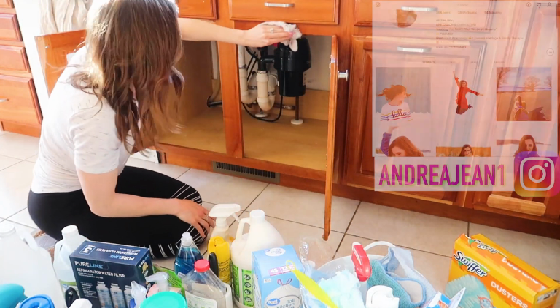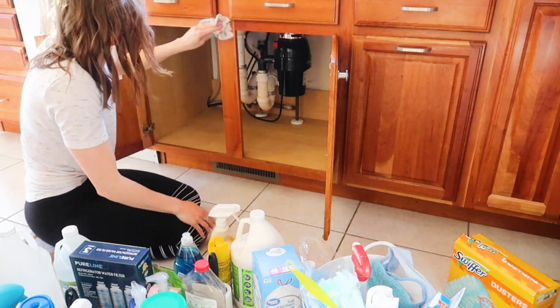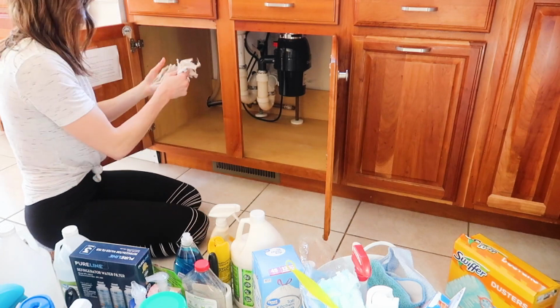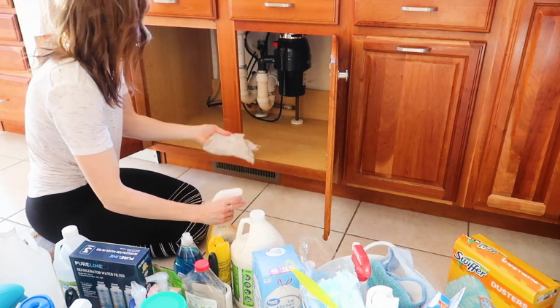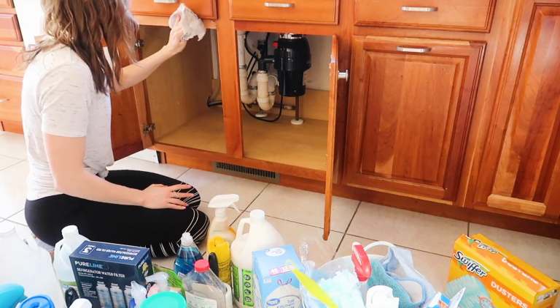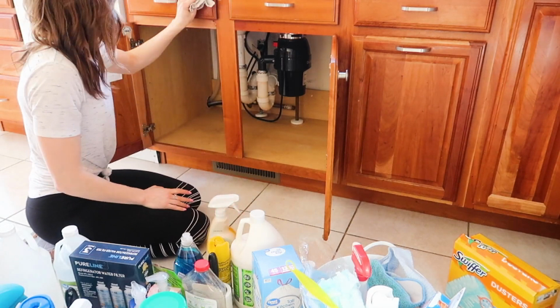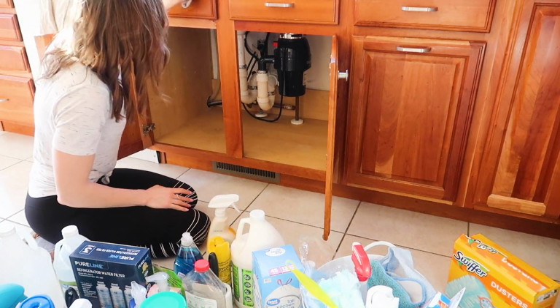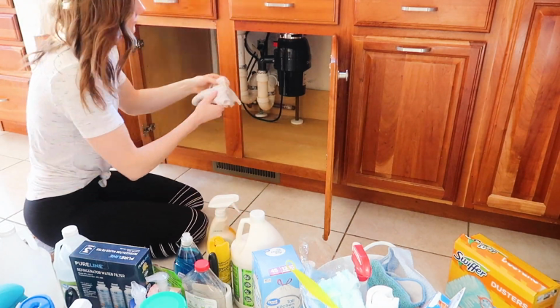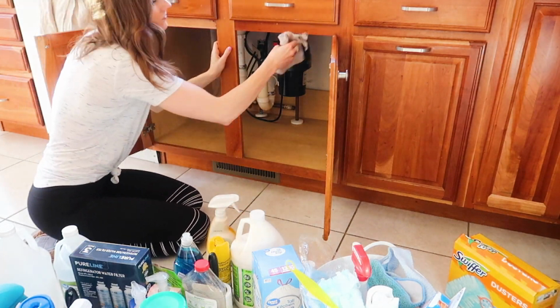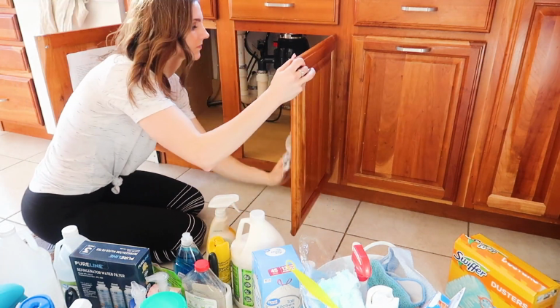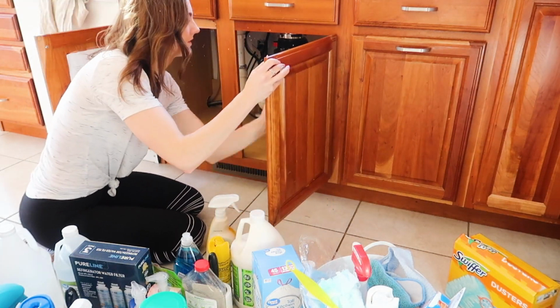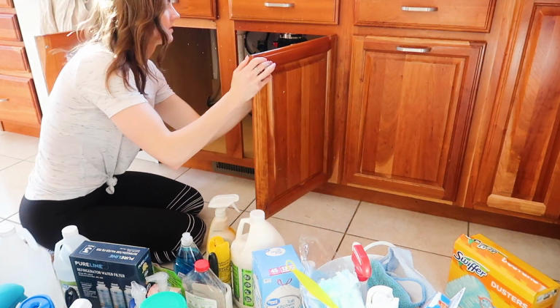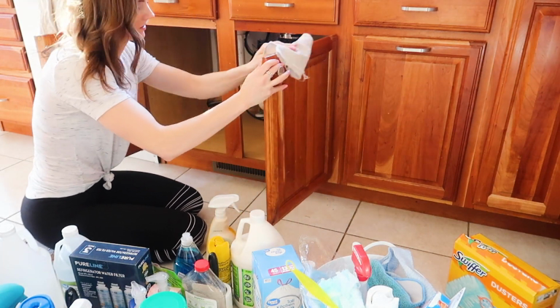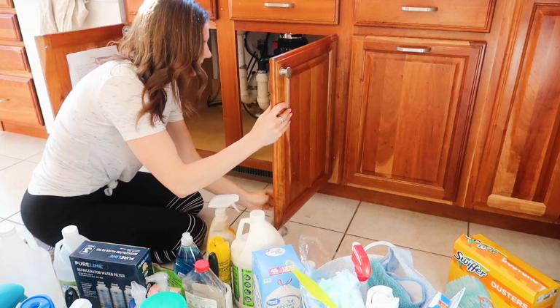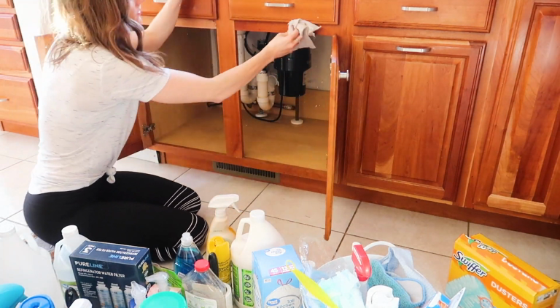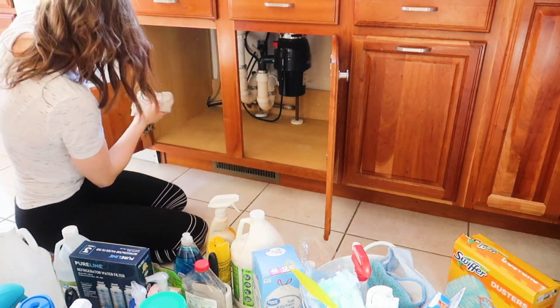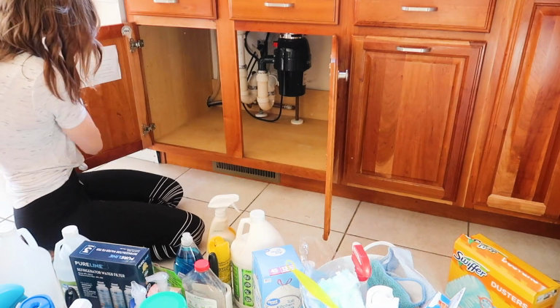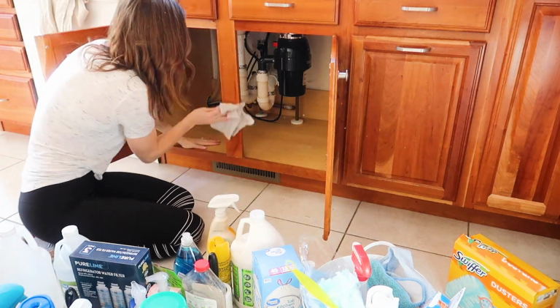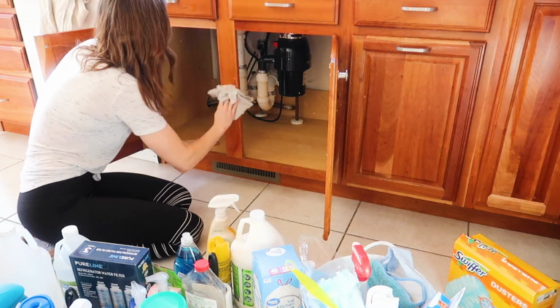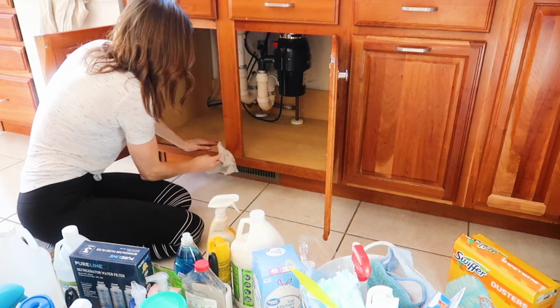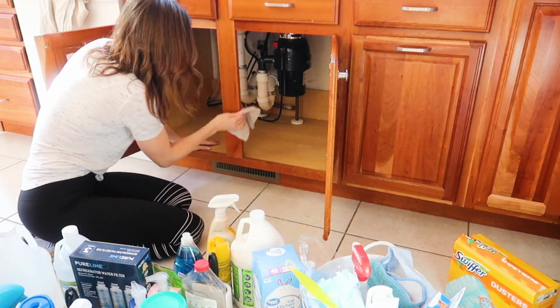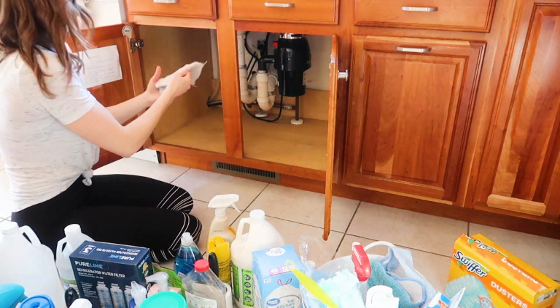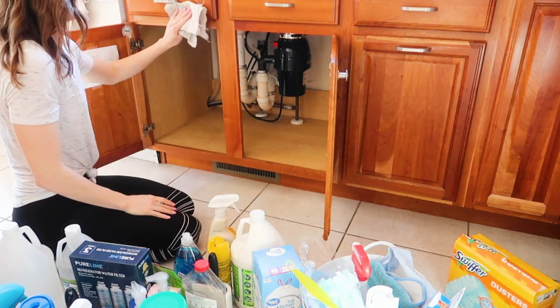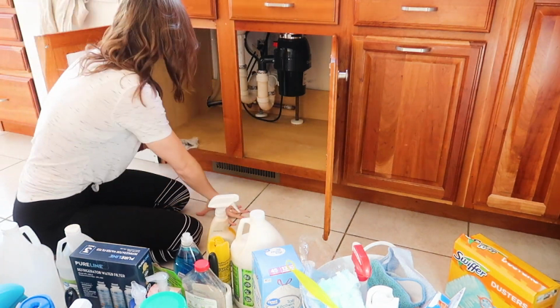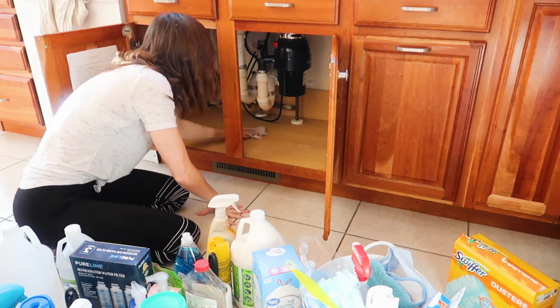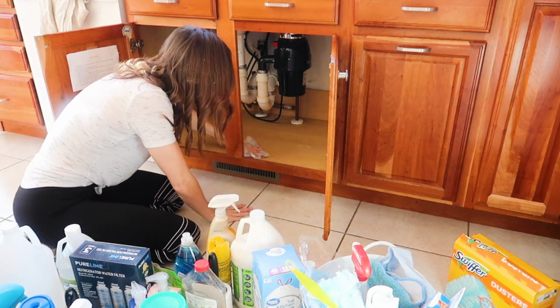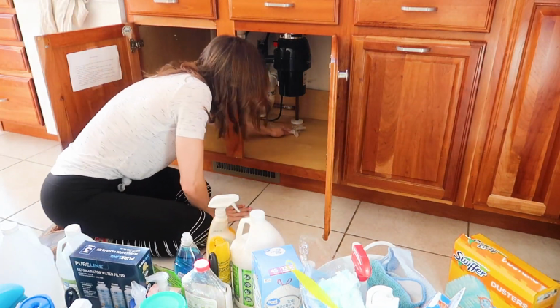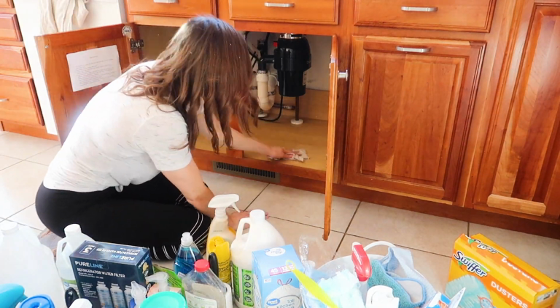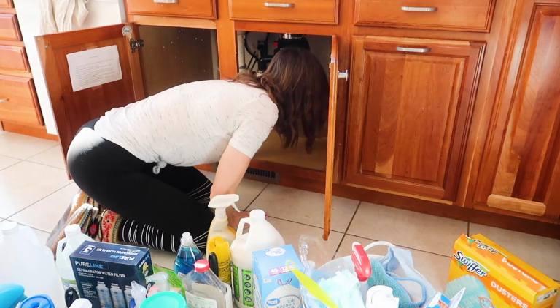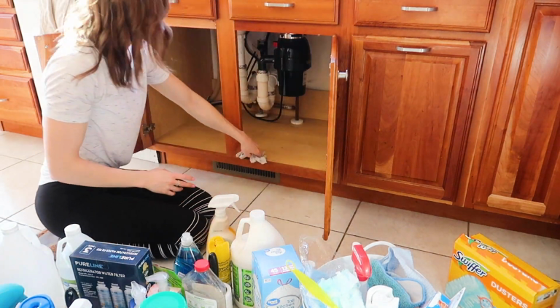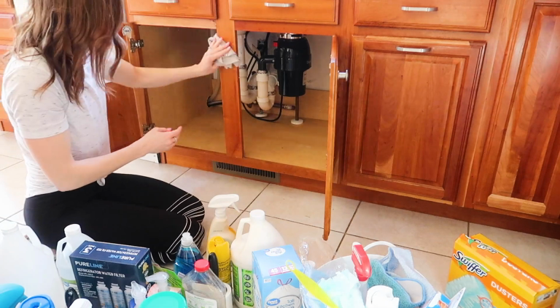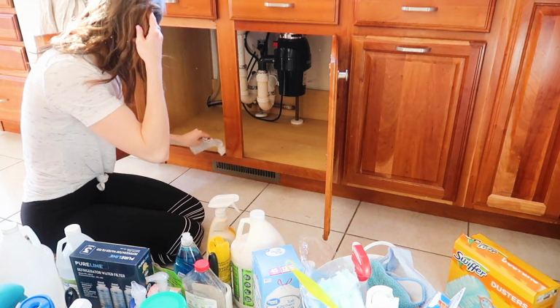If you're cleaning along with me, welcome — so glad that we could do this together and get motivated. And if you are not cleaning, I hope by the end of this video you are rip-rearing ready to go. Let's get into it.